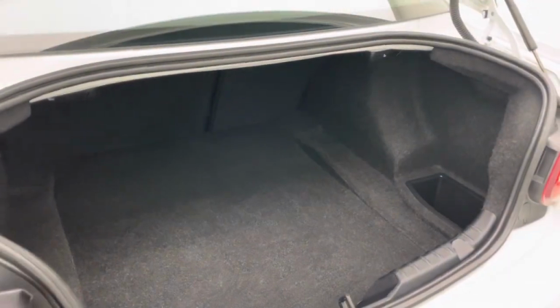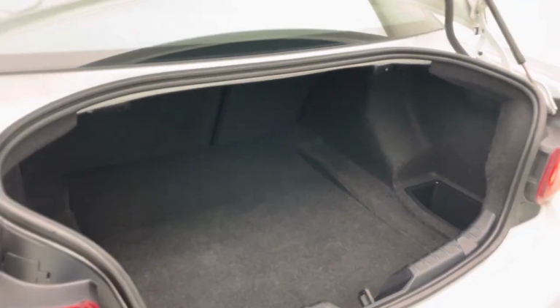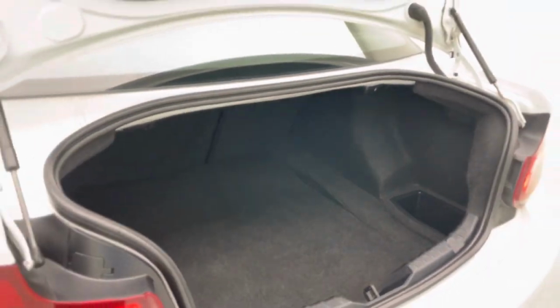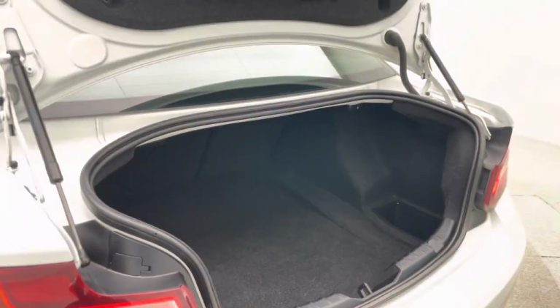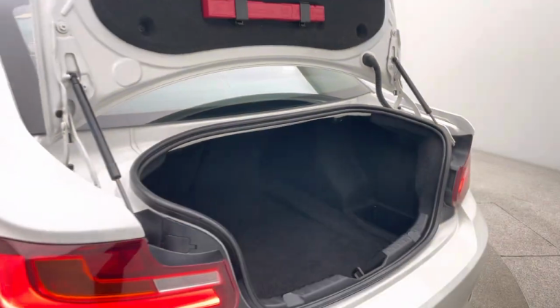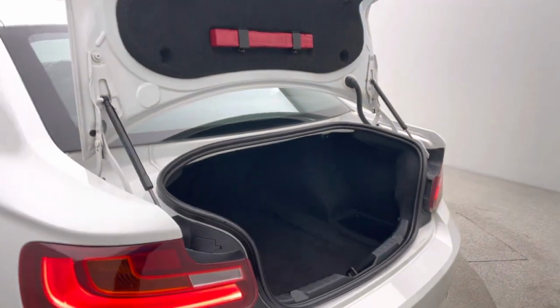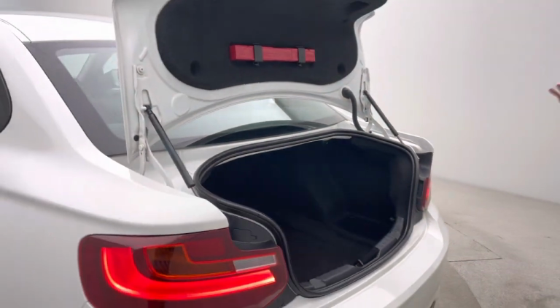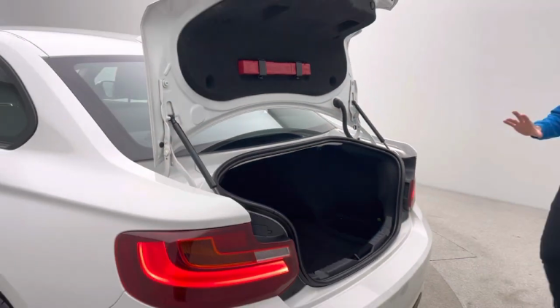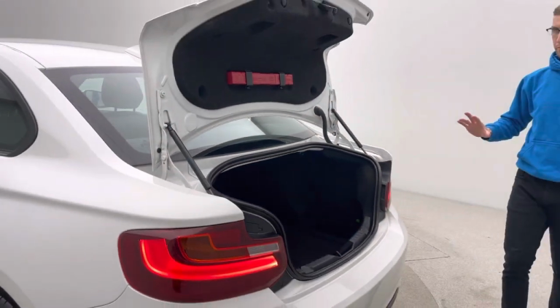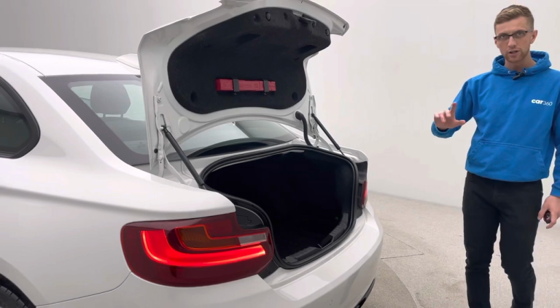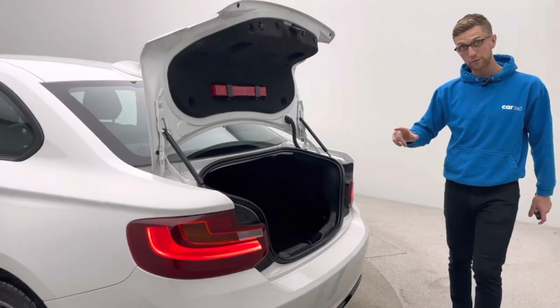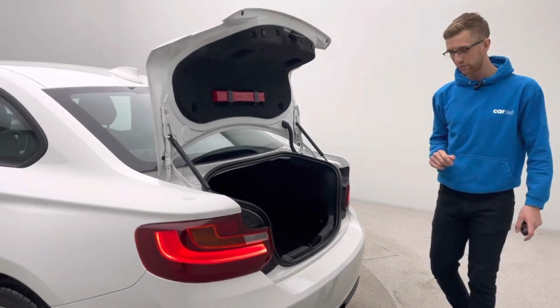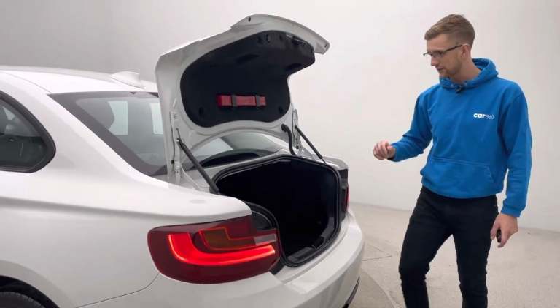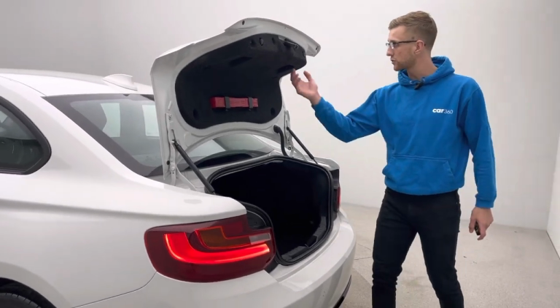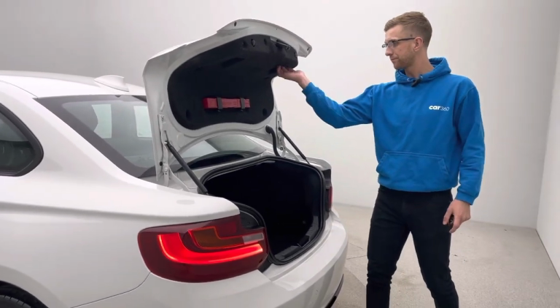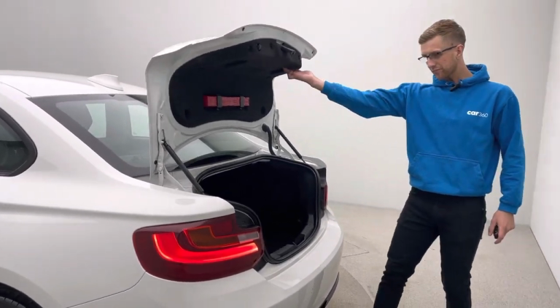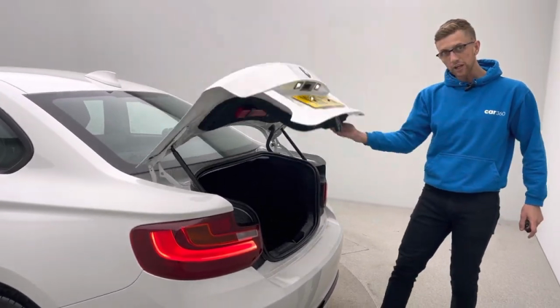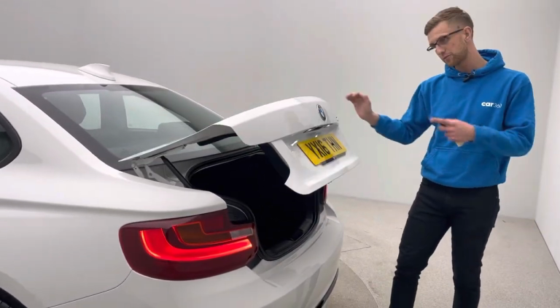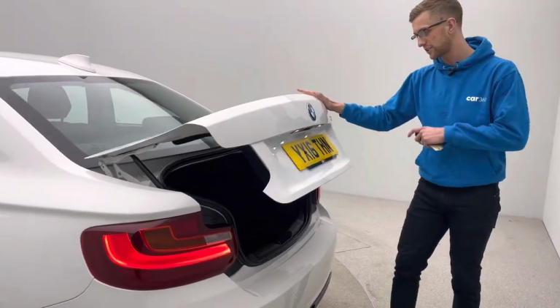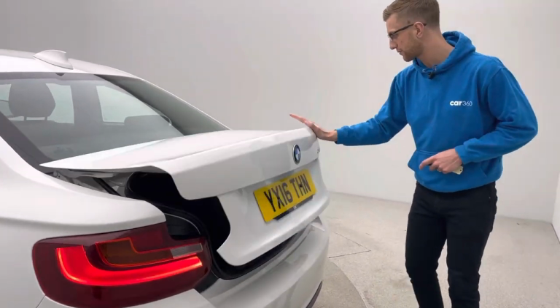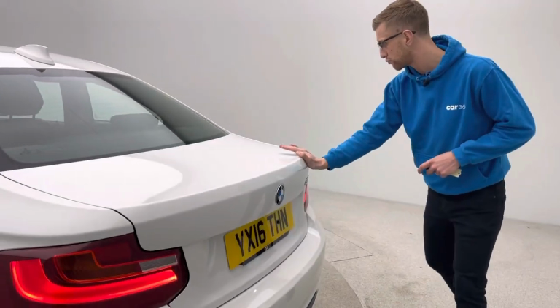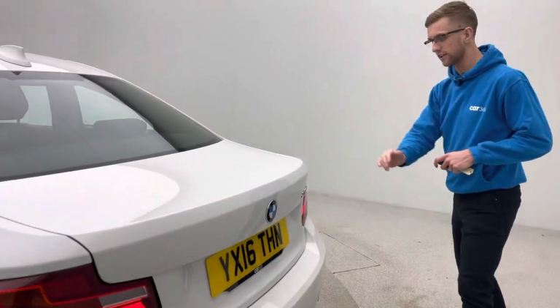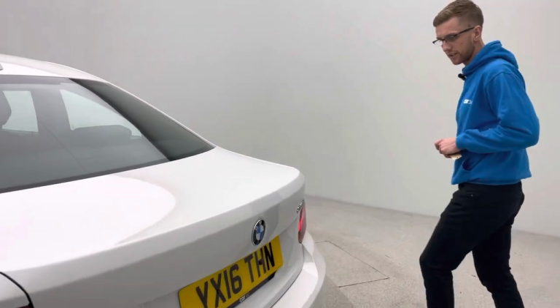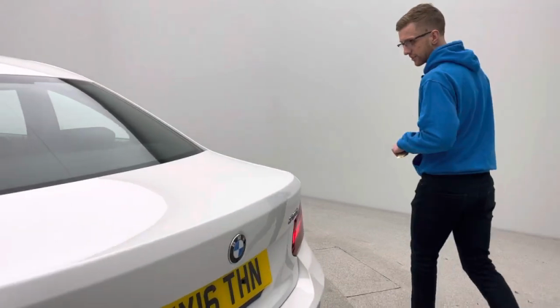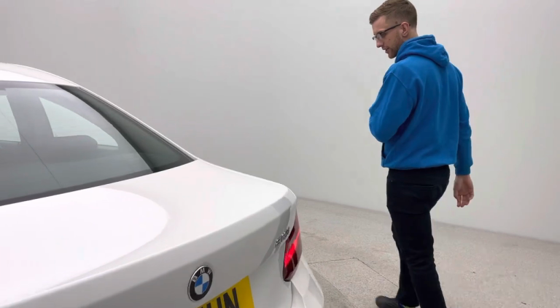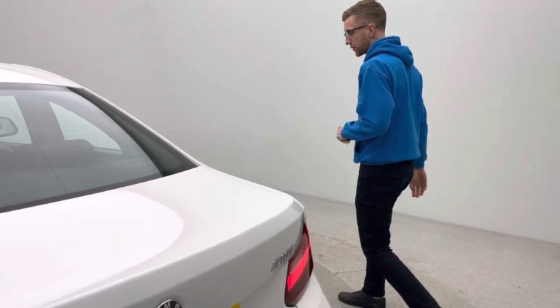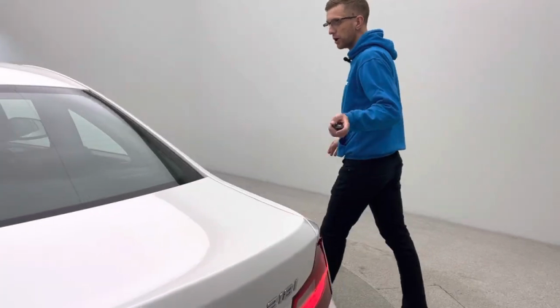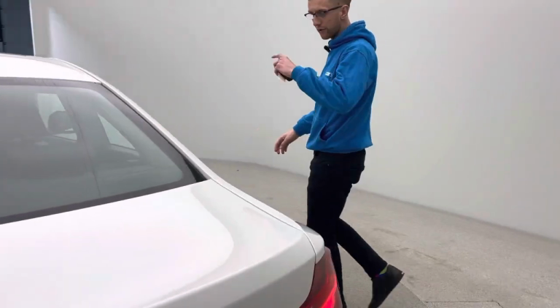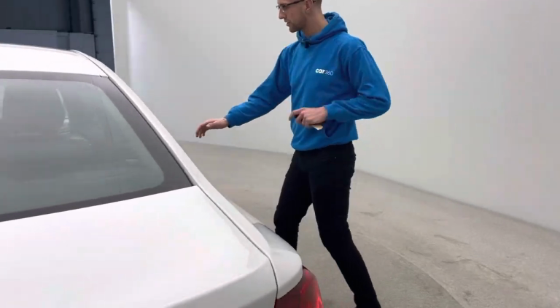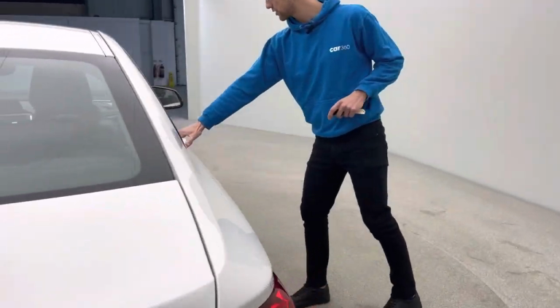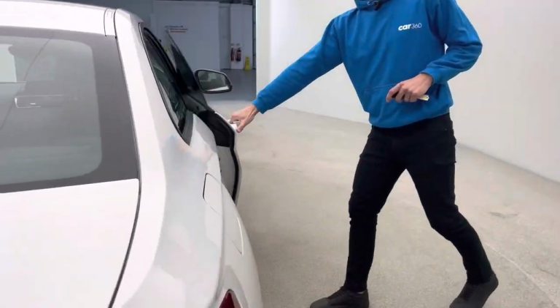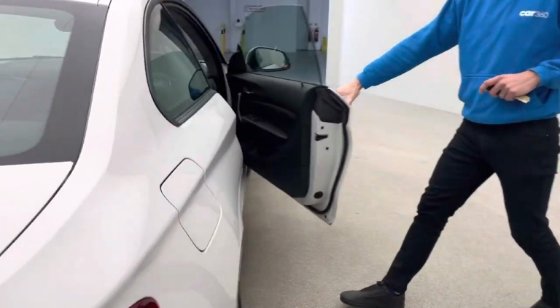Now although it is only a 2 Series in terms of size, it still has really ample boot space with split folding rear seats as well. And as you've probably just seen, it's really nice and clean inside as well.